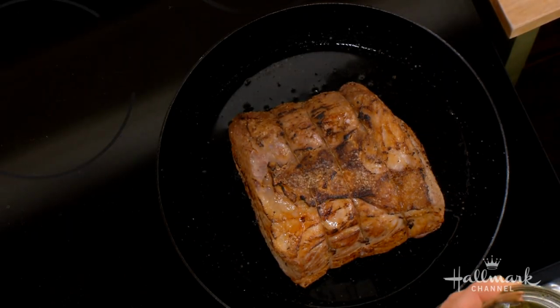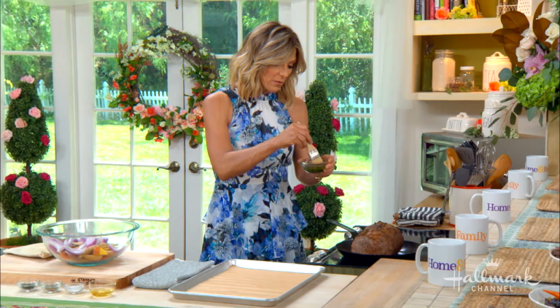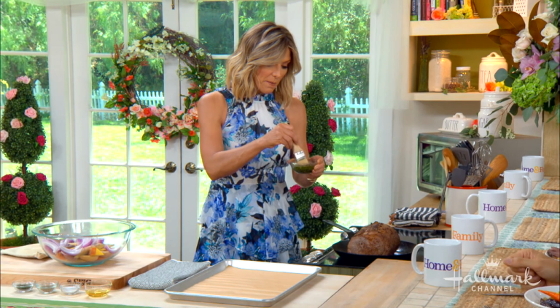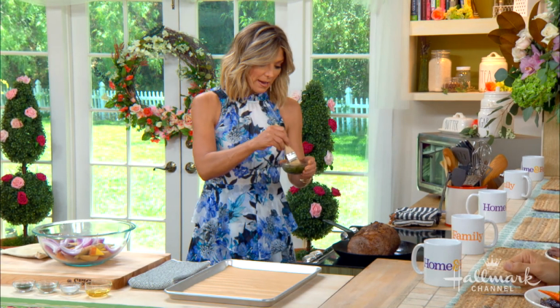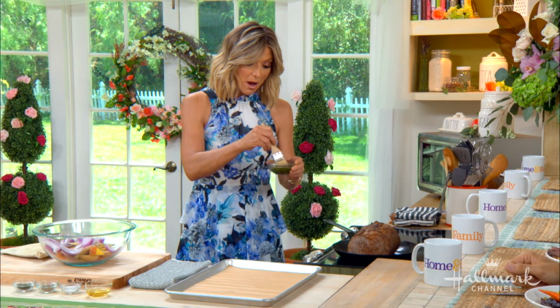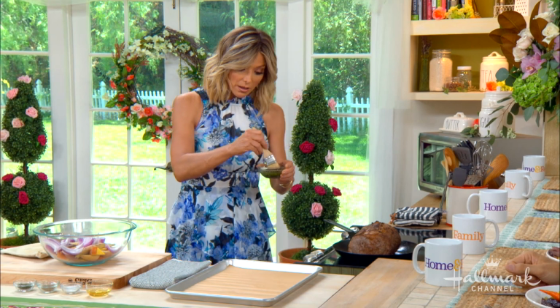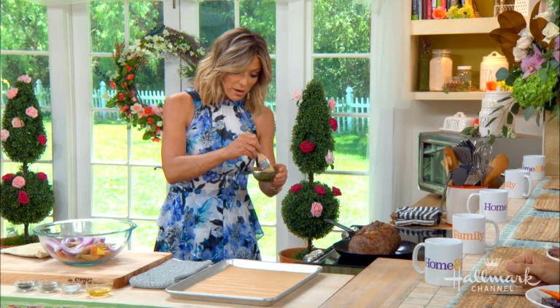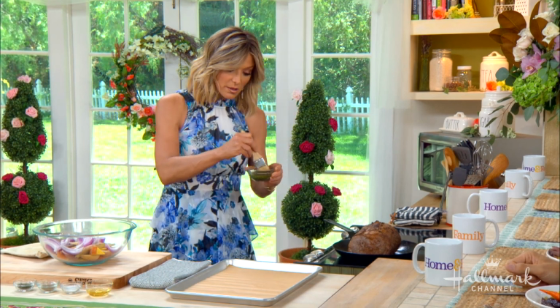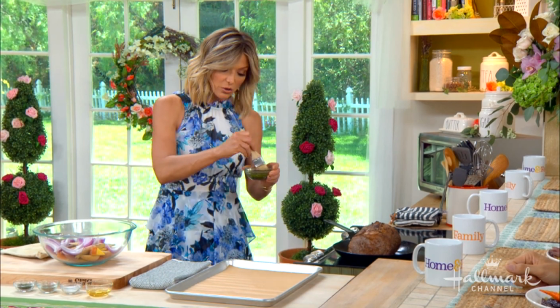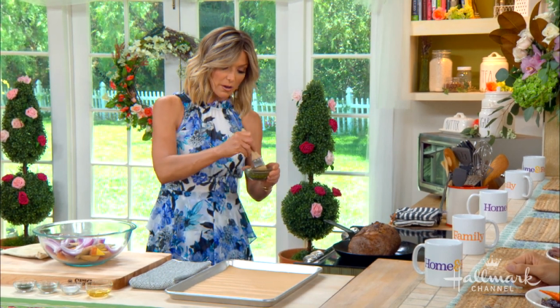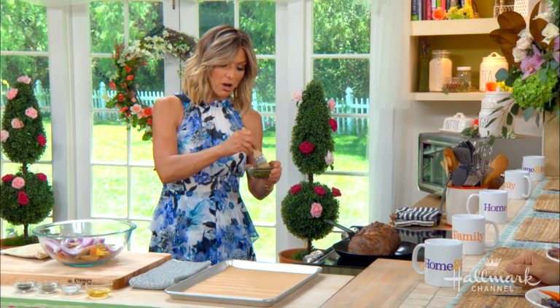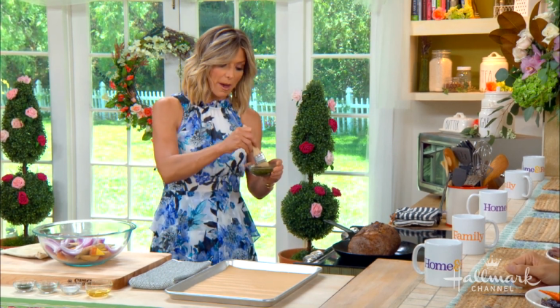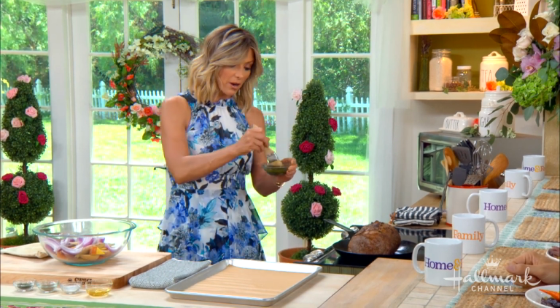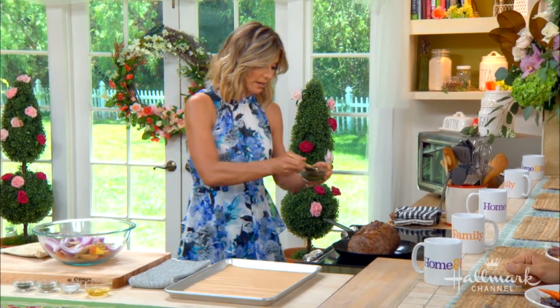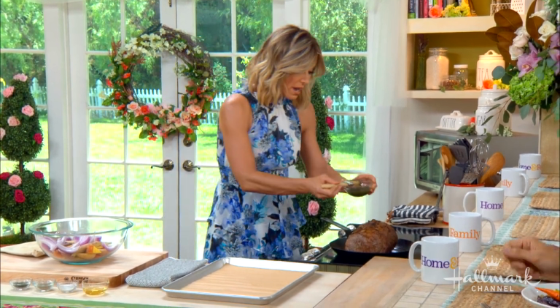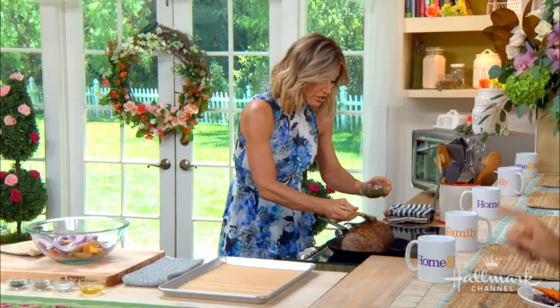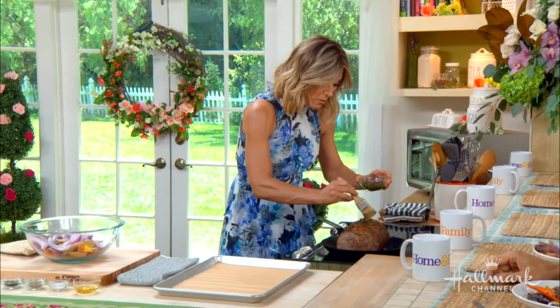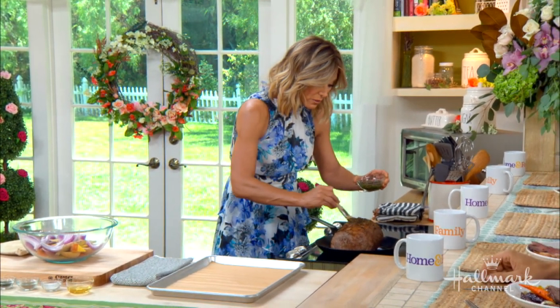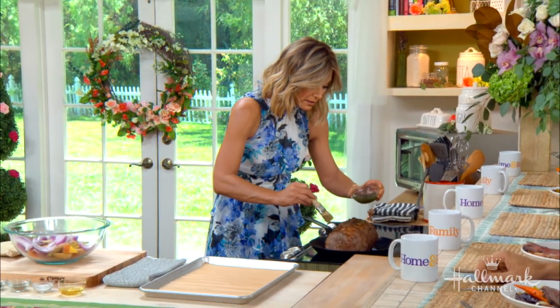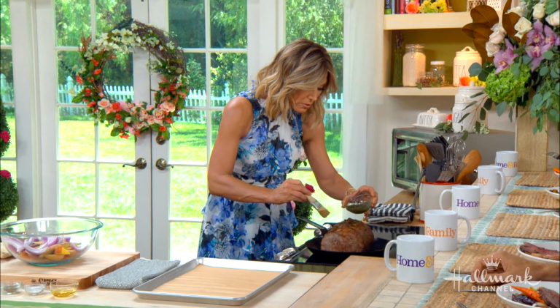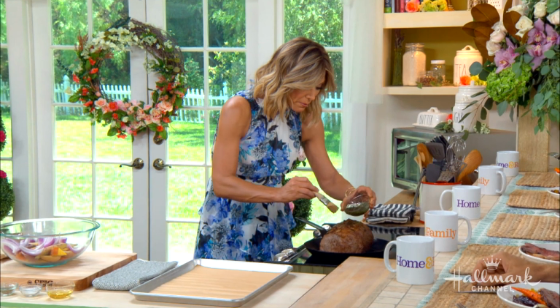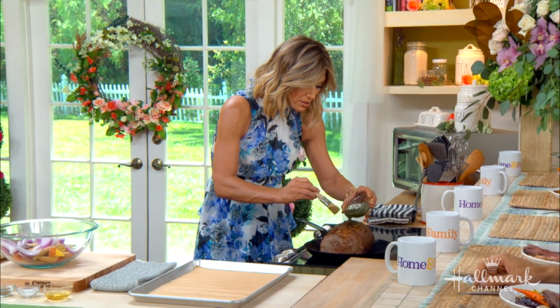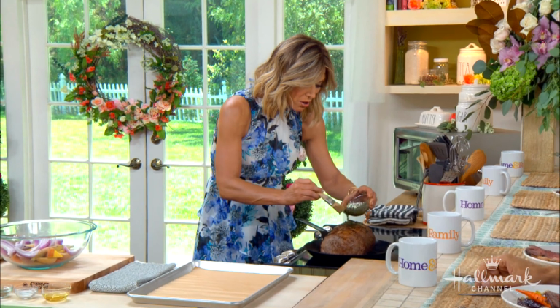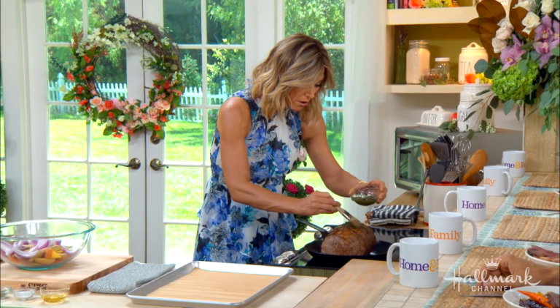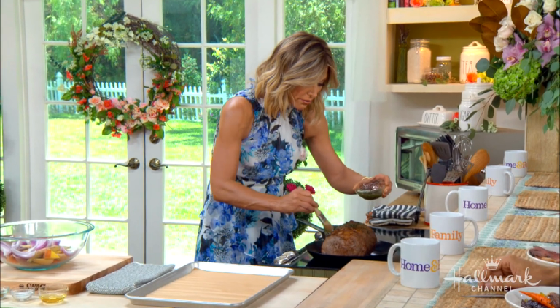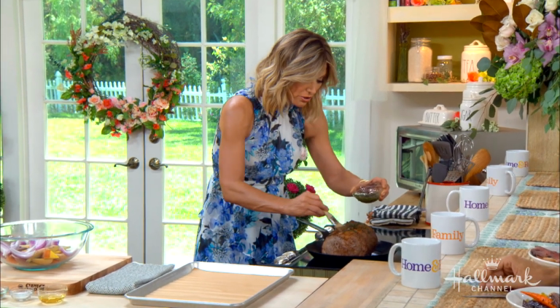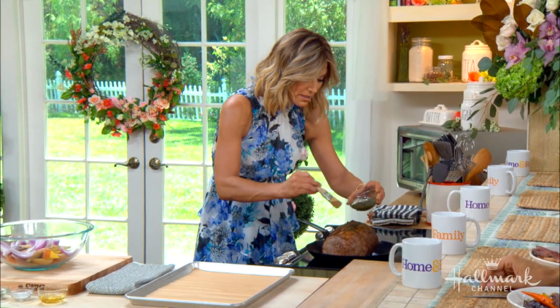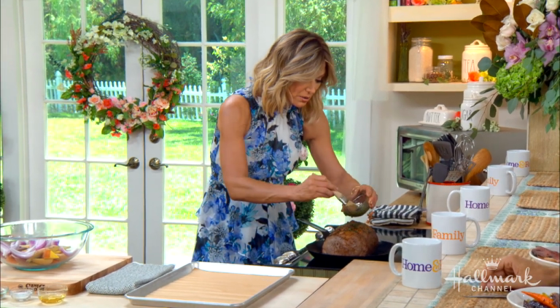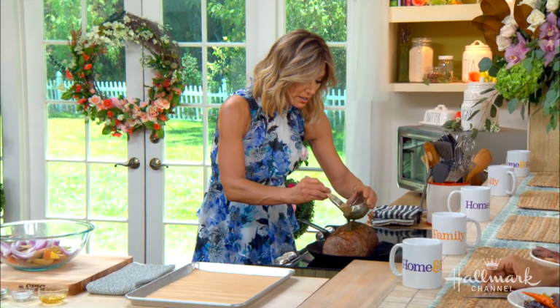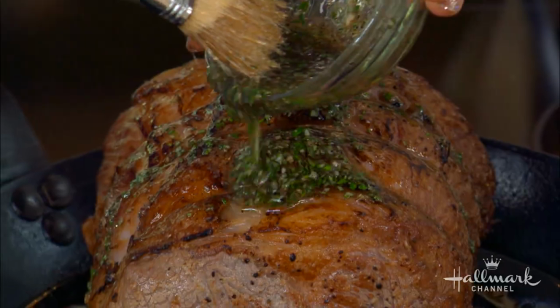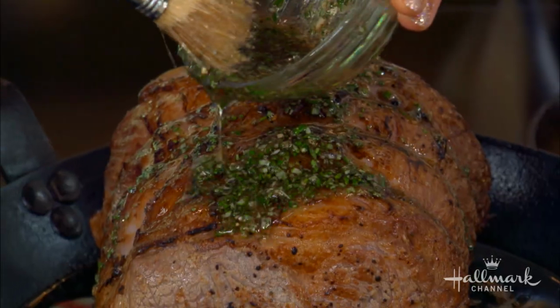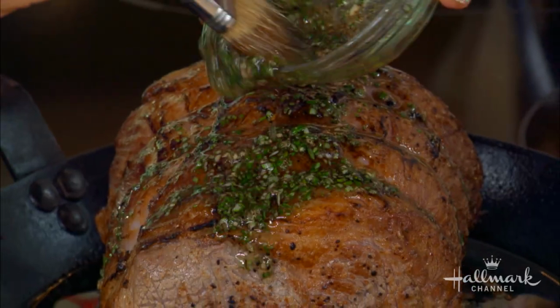Then you're going to combine some olive oil, some rosemary, salt and pepper, and garlic, and you're going to want to really liberally put this all over the roast, because this is where it's going to get all this delicious flavor.